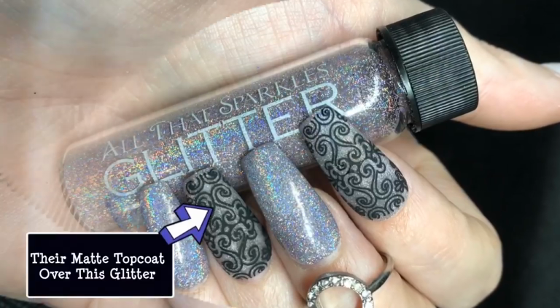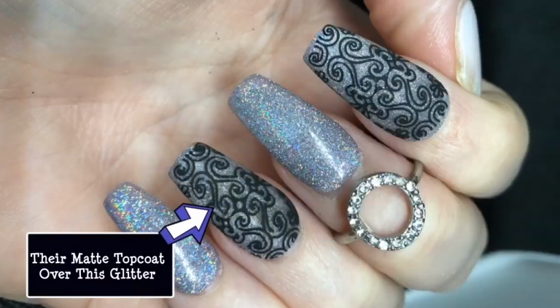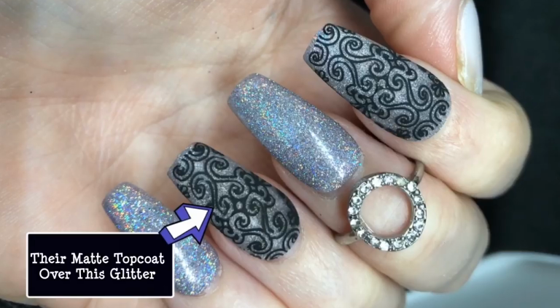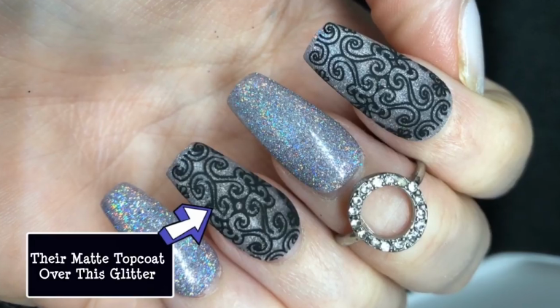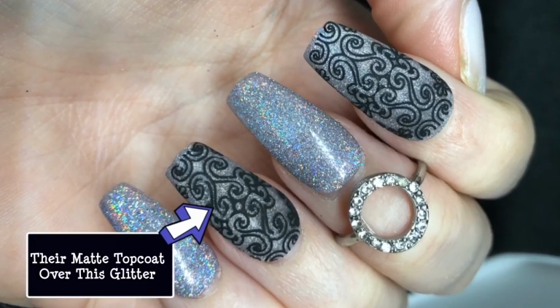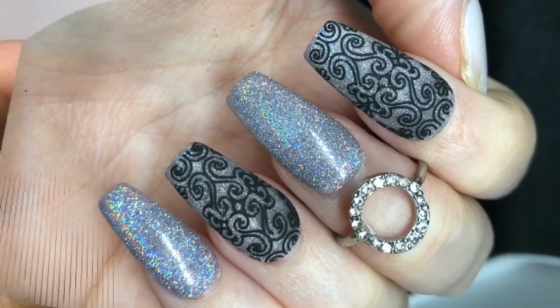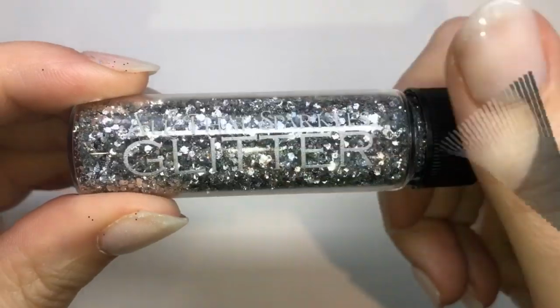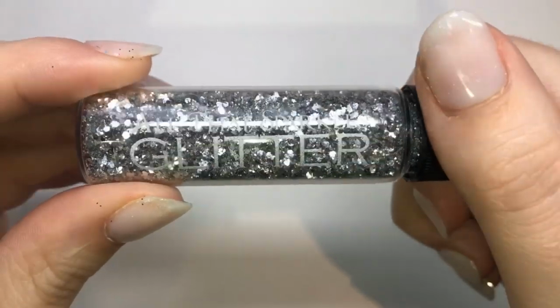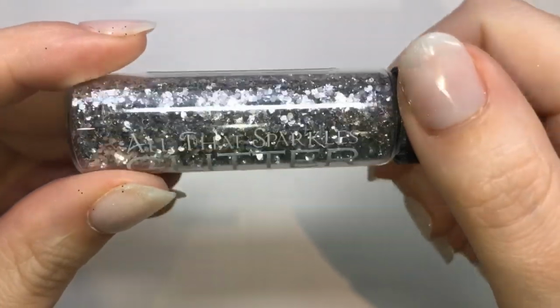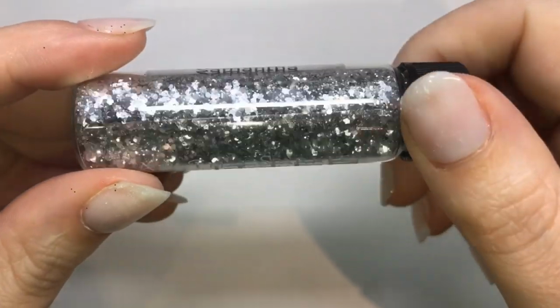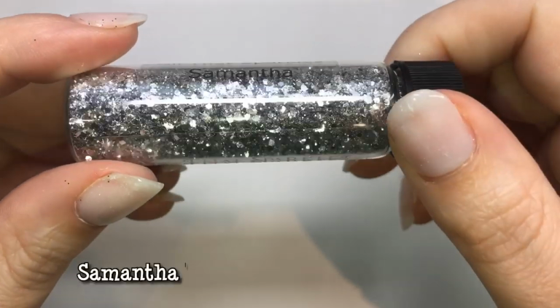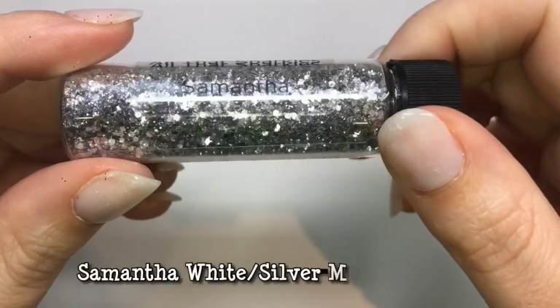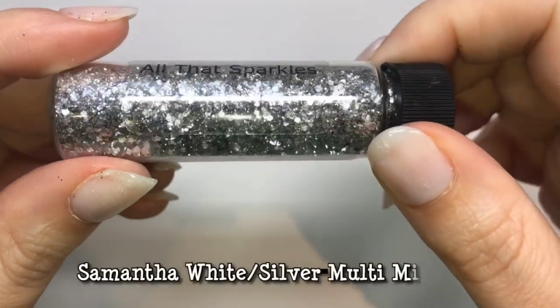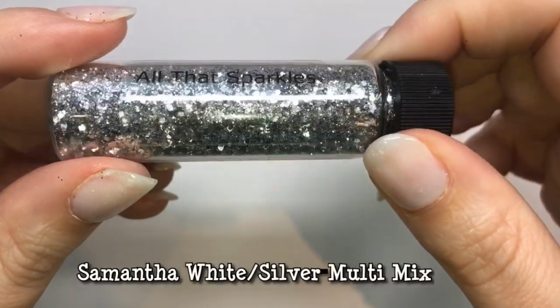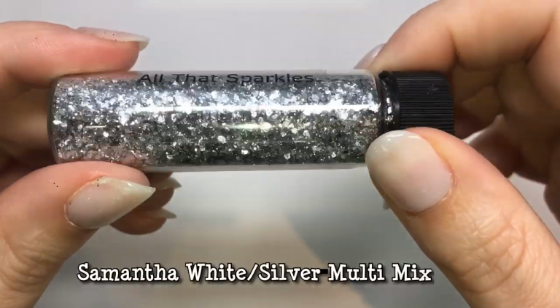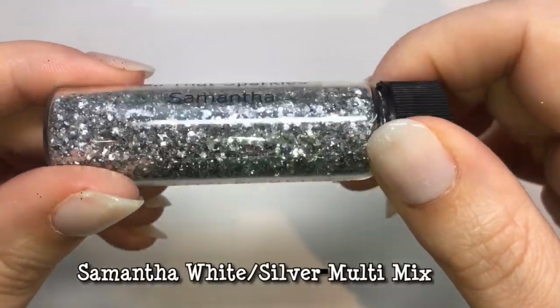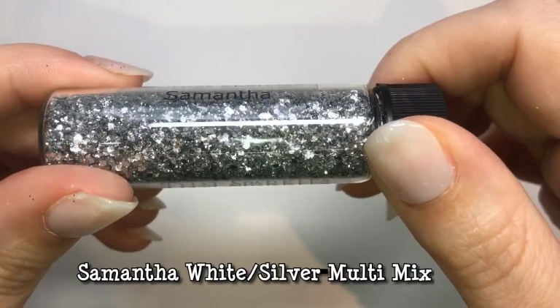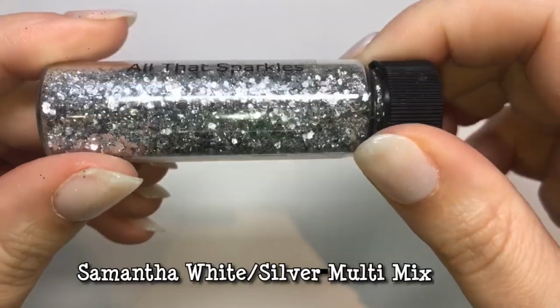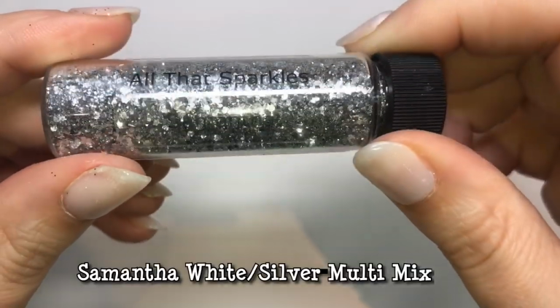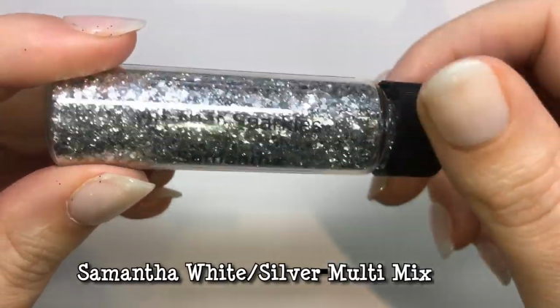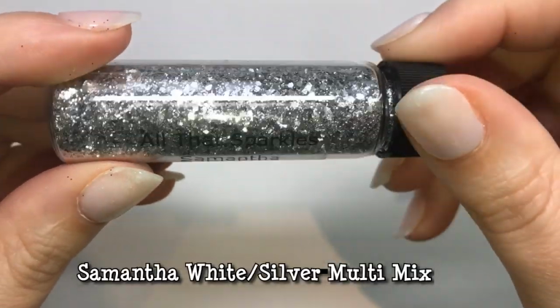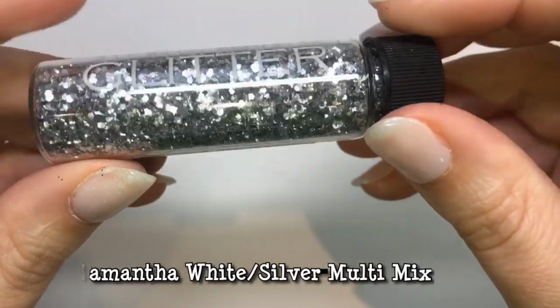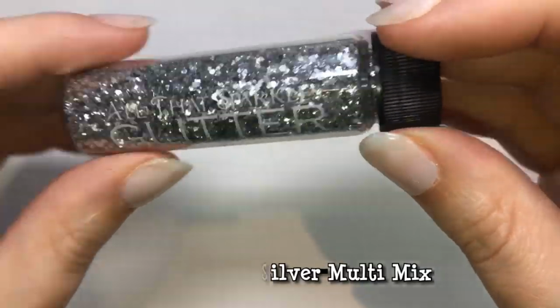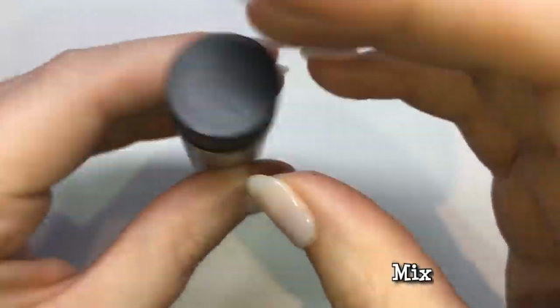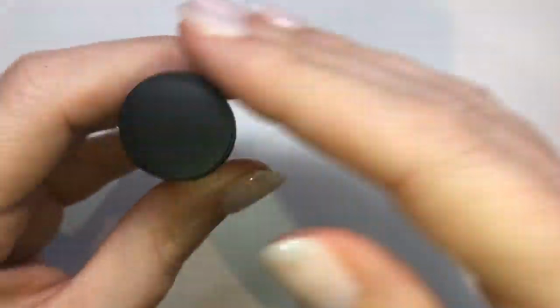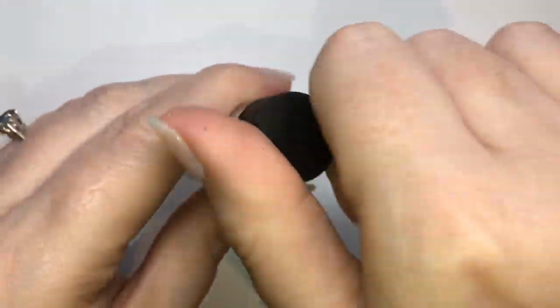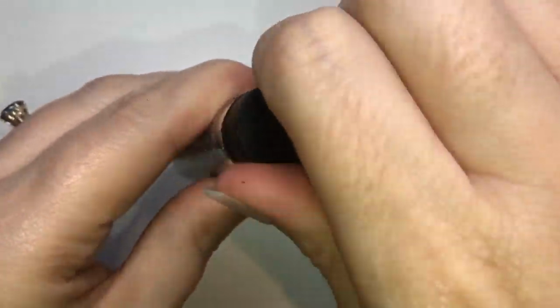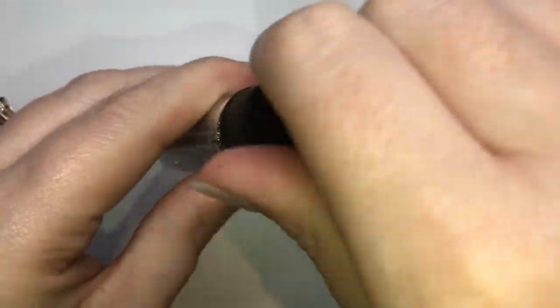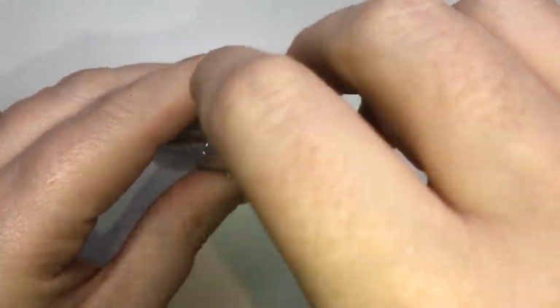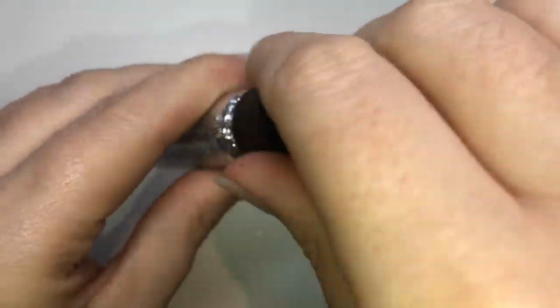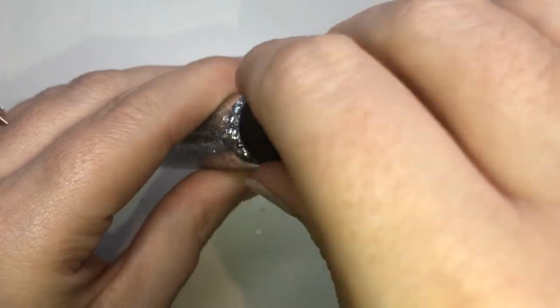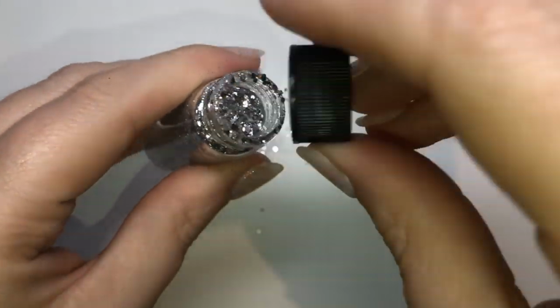I did add some stamping on this, and that's actually the matte top coat on top — I know you don't generally matte a holographic, but it did look really nice together, and I also wanted to show off the matte top coat.